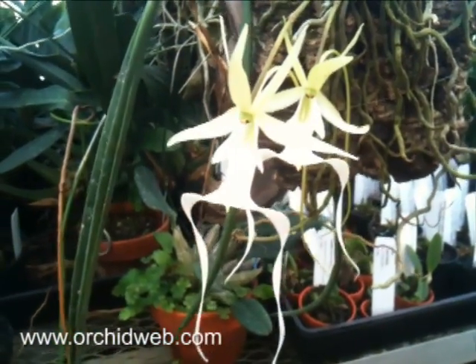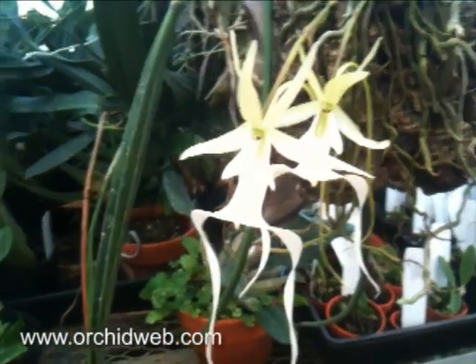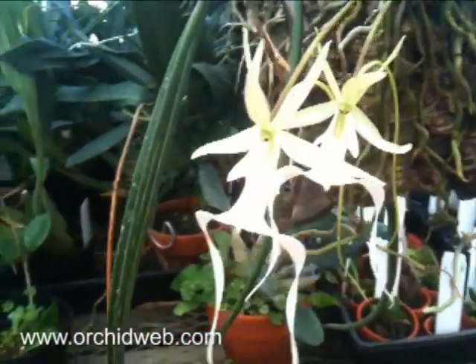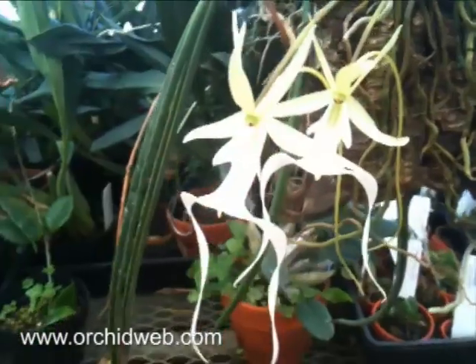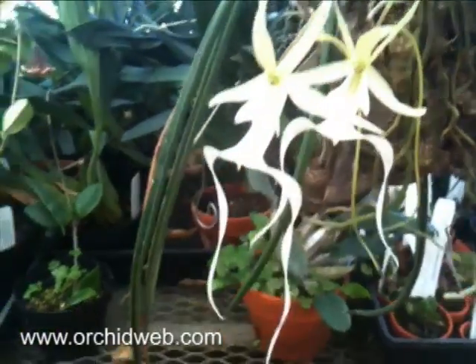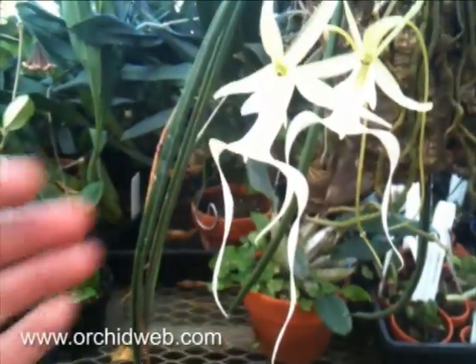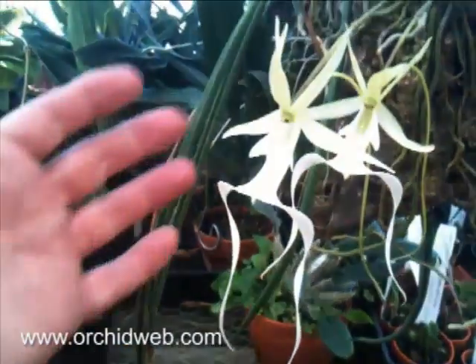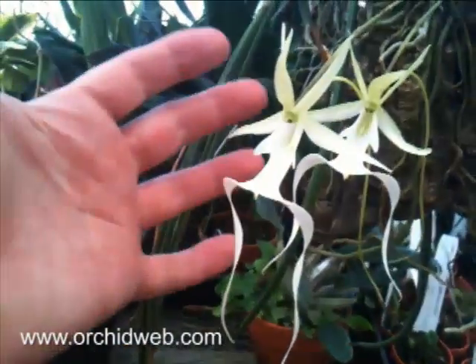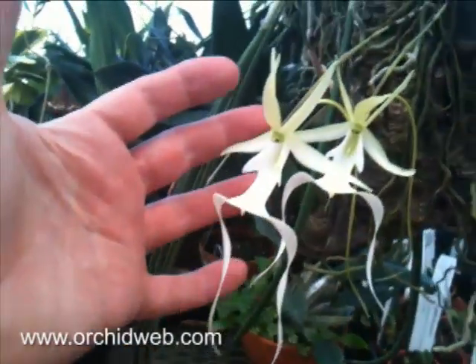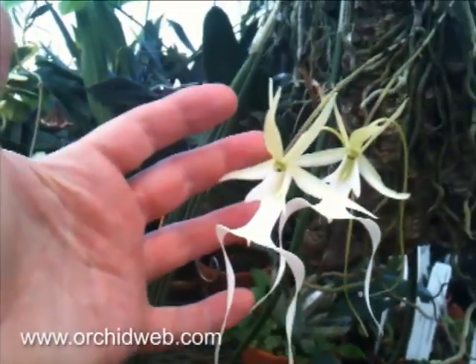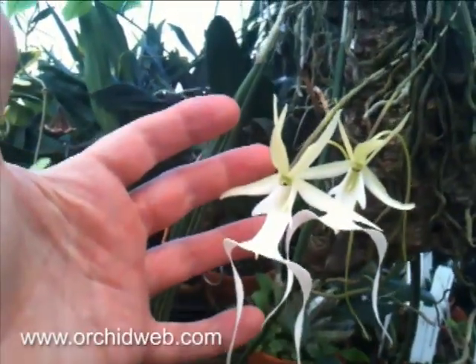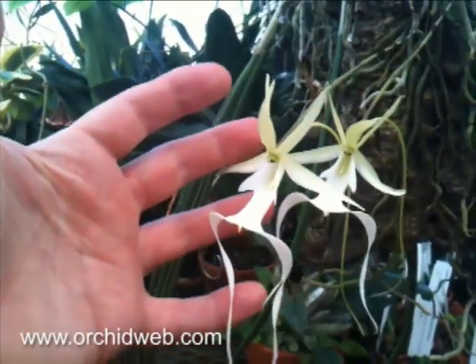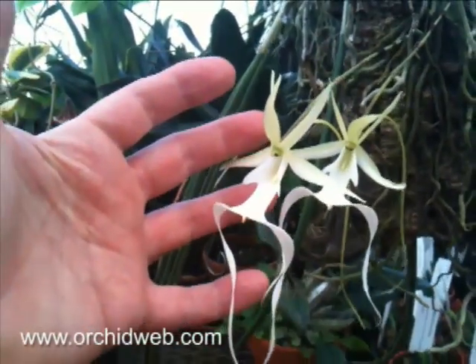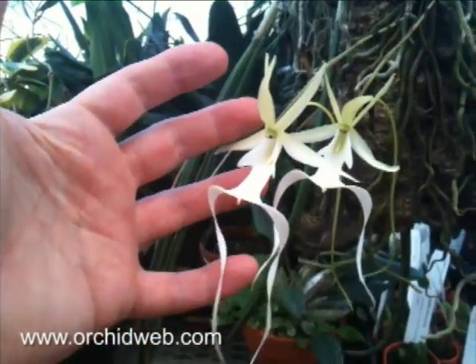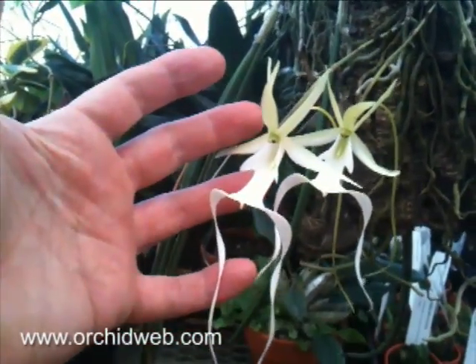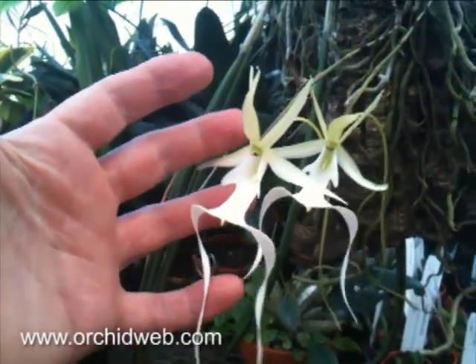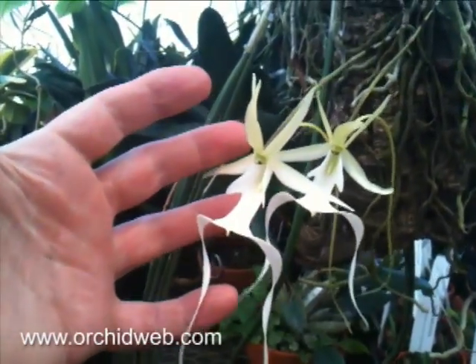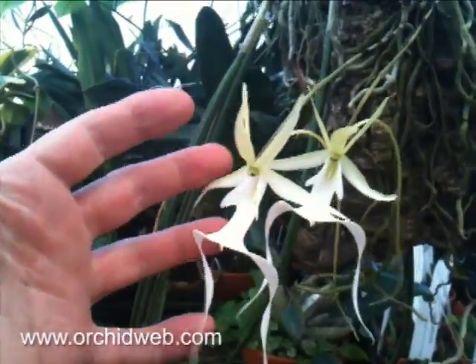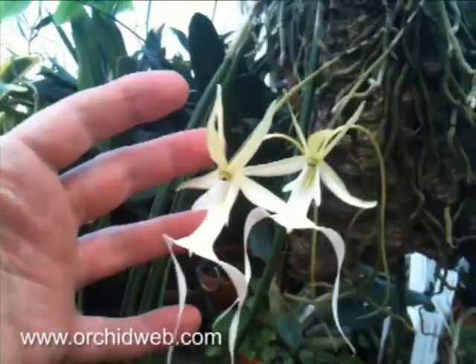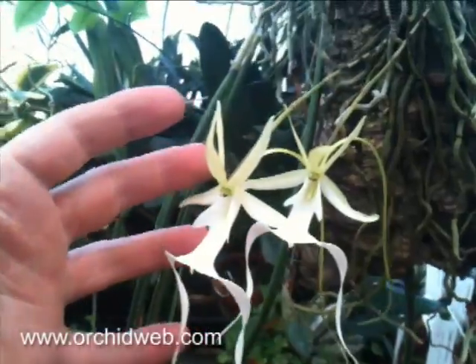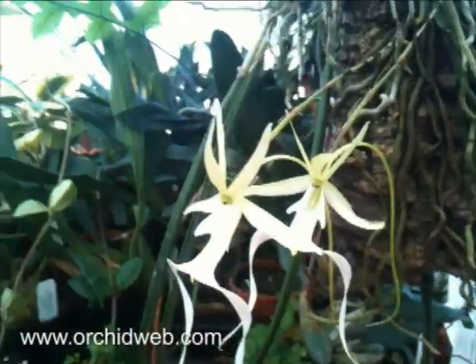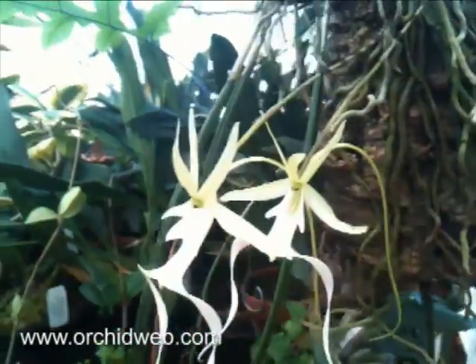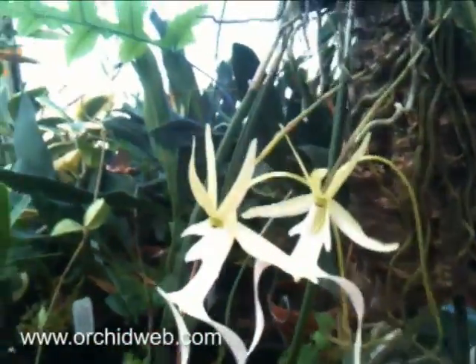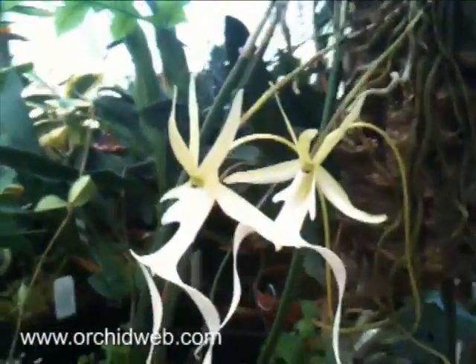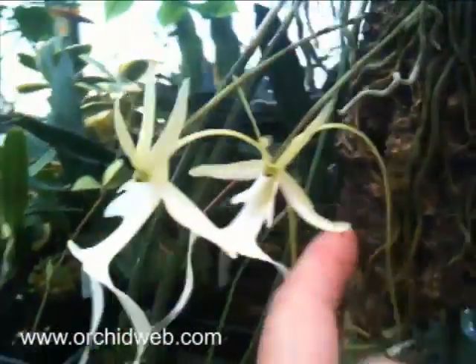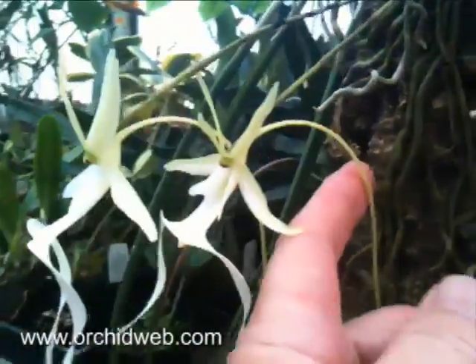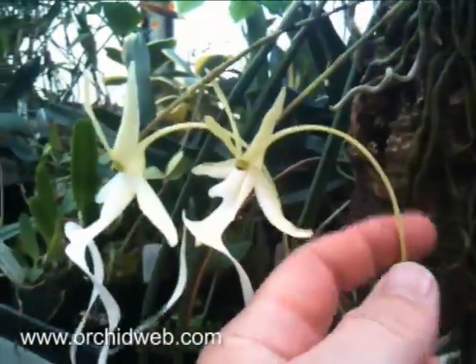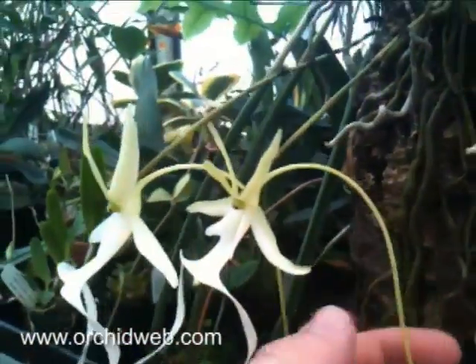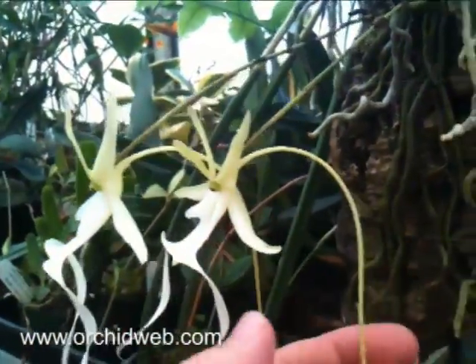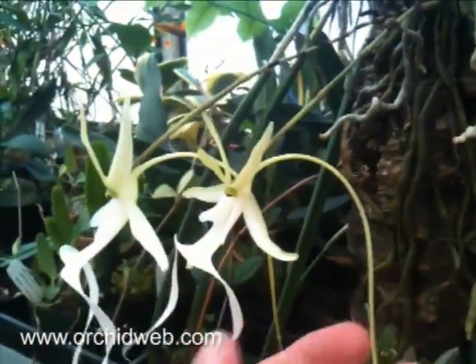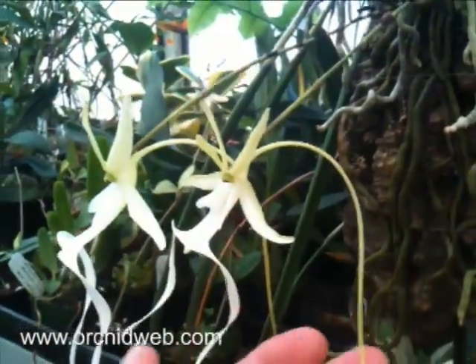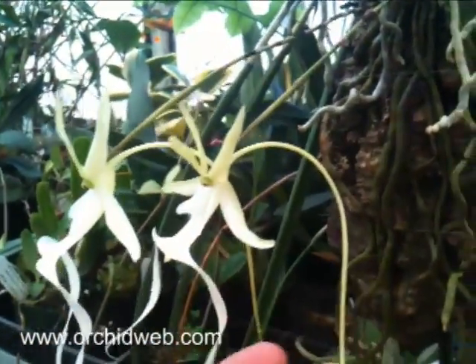In the Fakahatchee Swamp, the flowers are quite a good size, as you can see, being about 6 to 8 inches in length top to bottom. It has a spur like an African Angraecoid type.